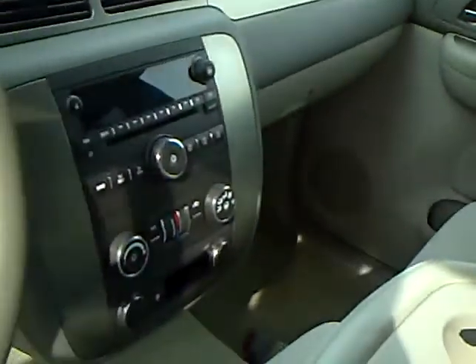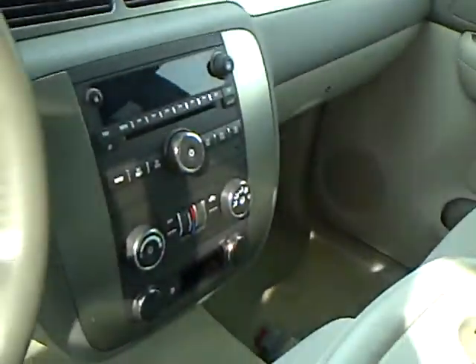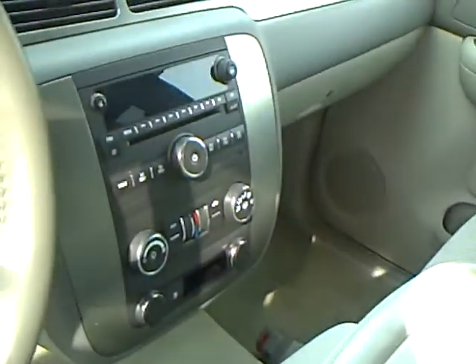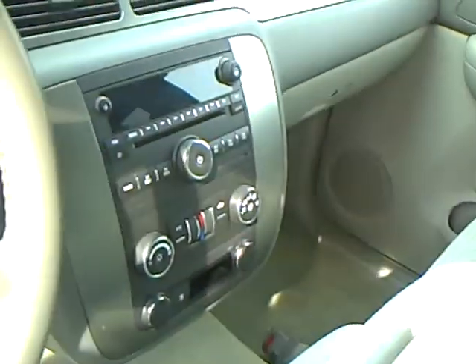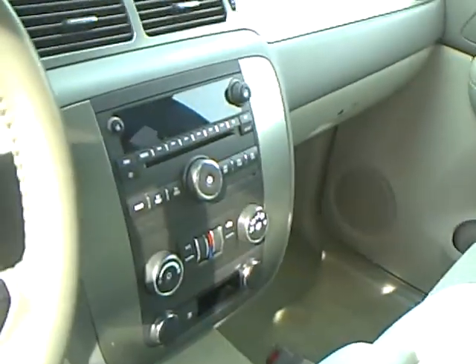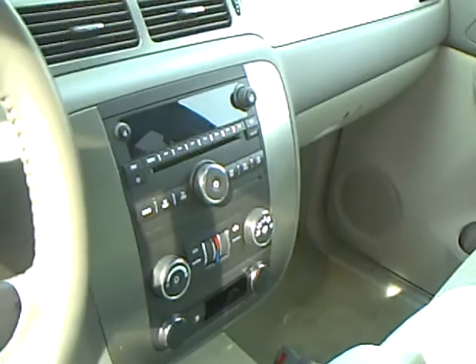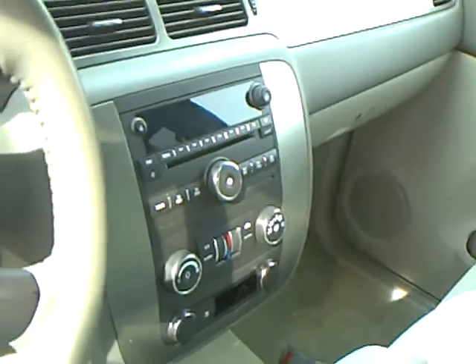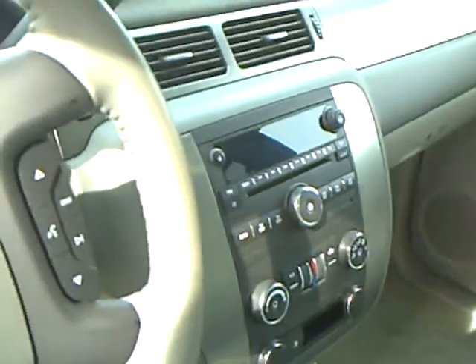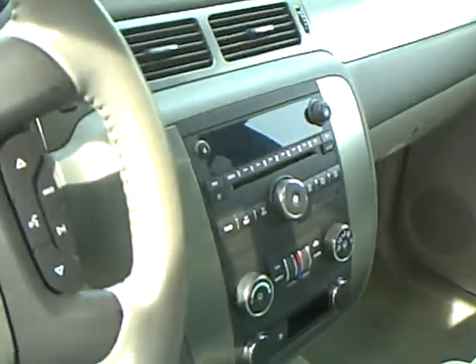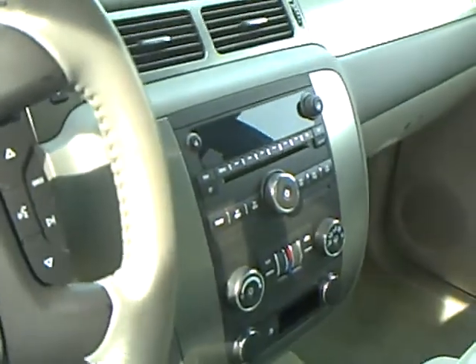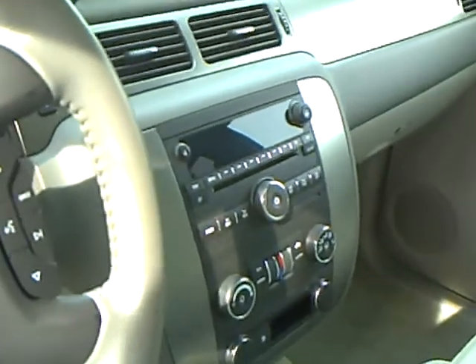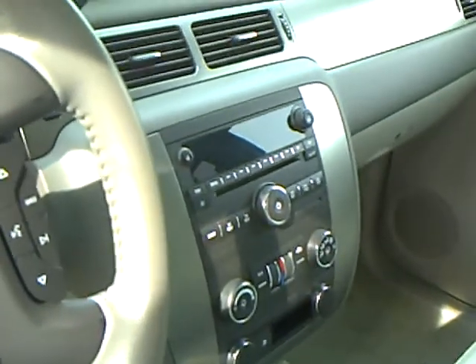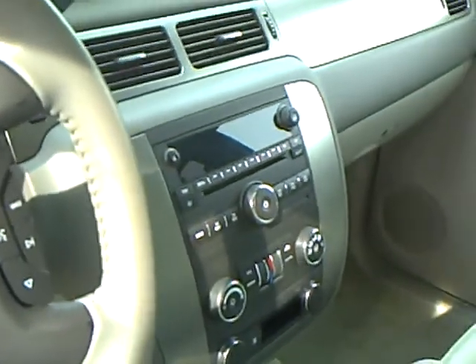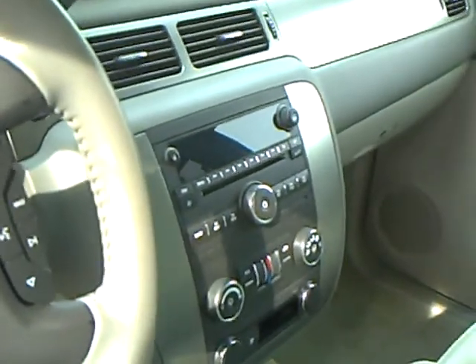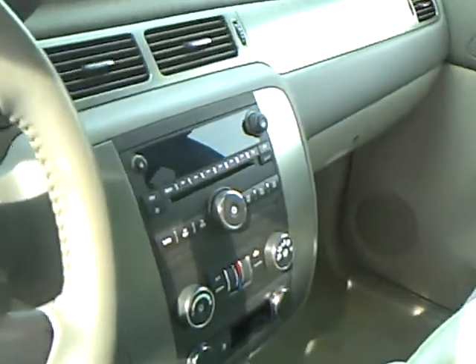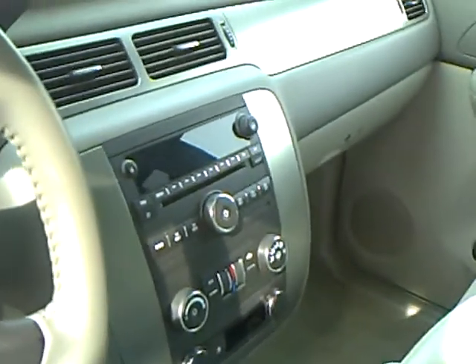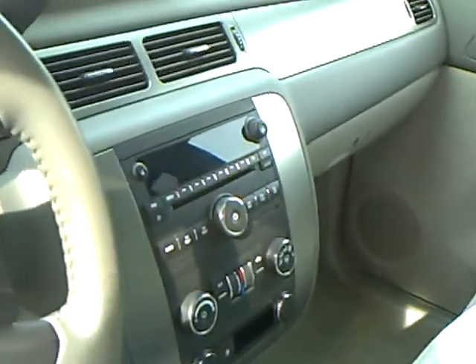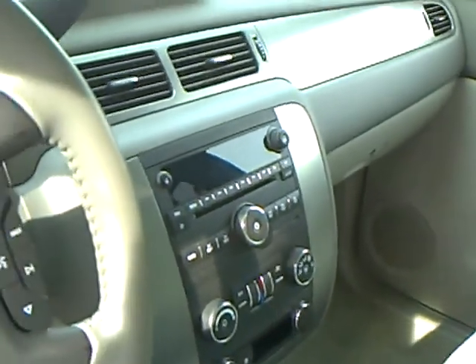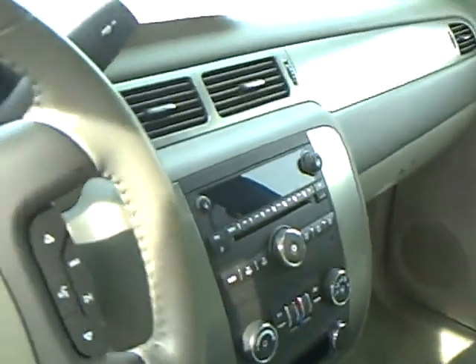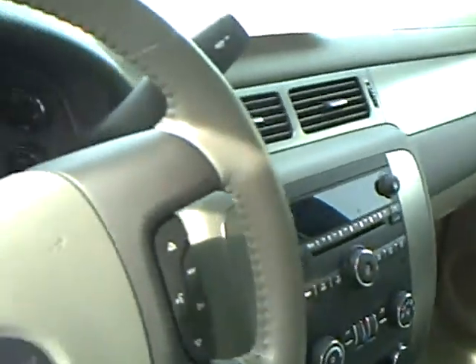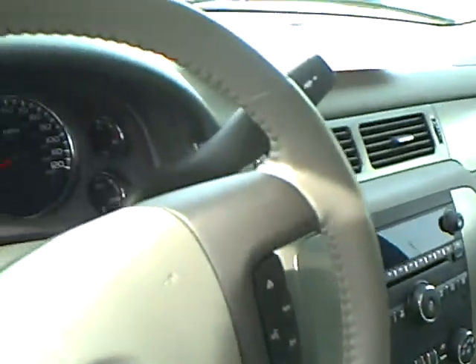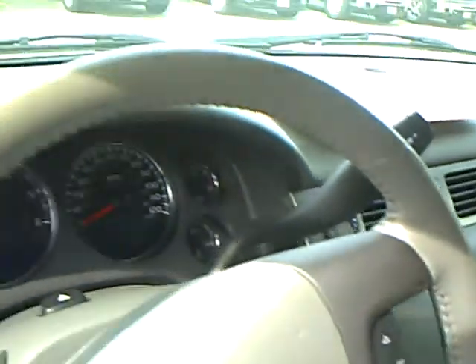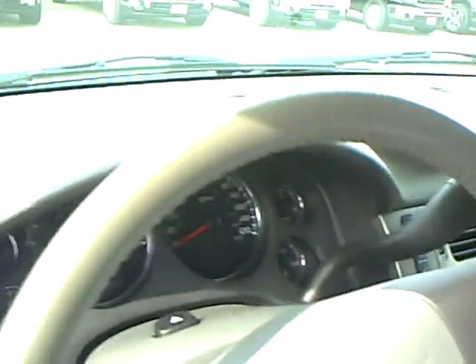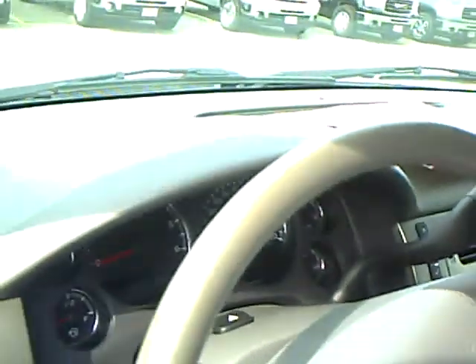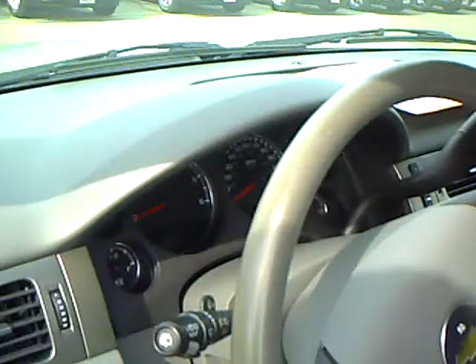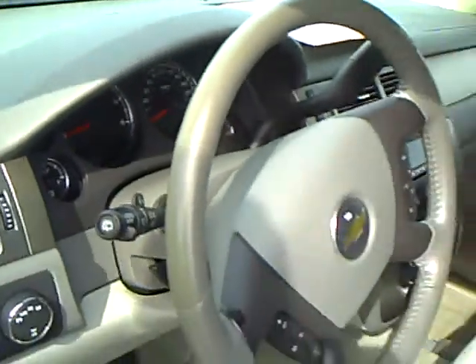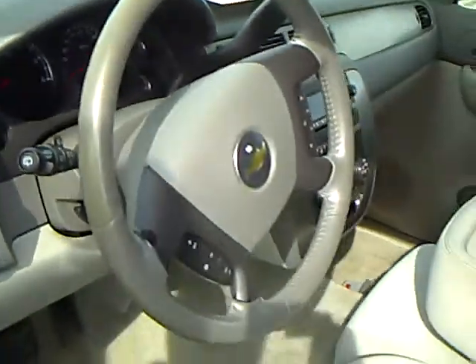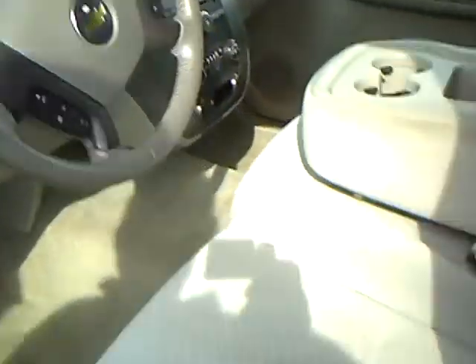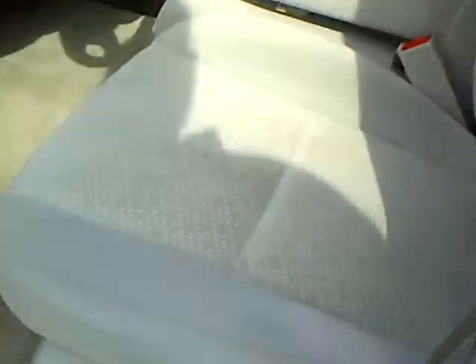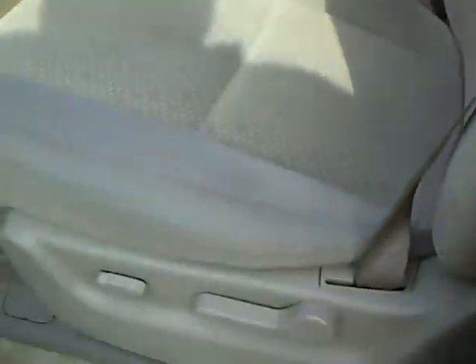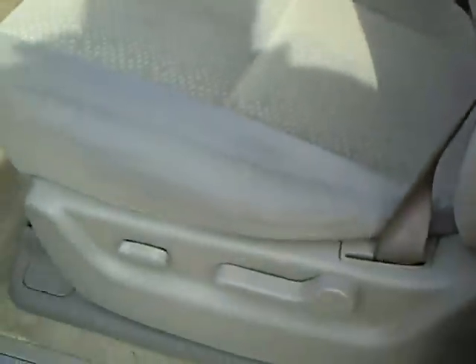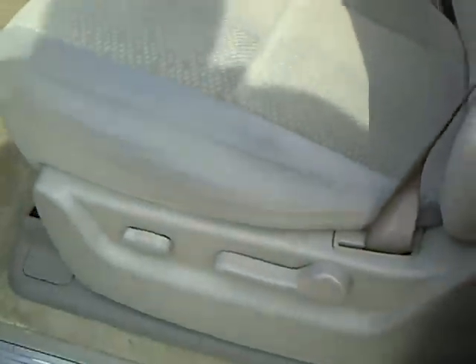Dual zone temperature control, CD player, of course power windows and locks, air, cruise, tilt — it does have a power seat as well.